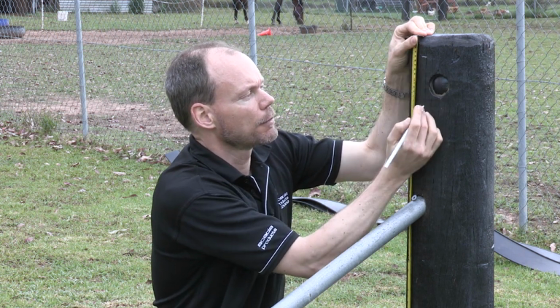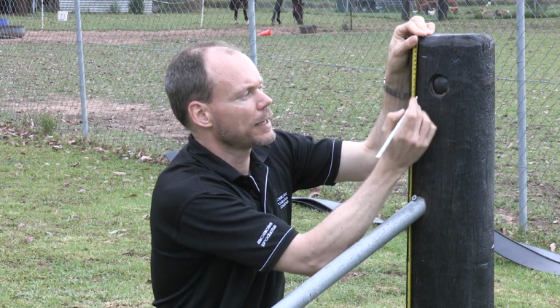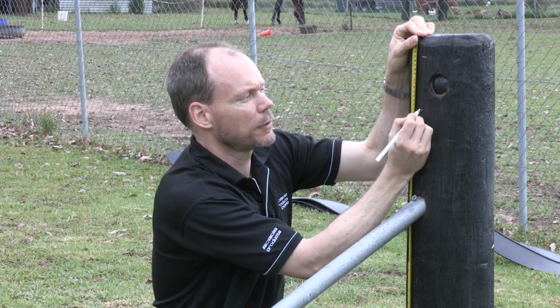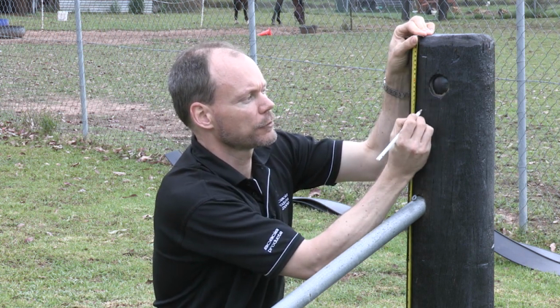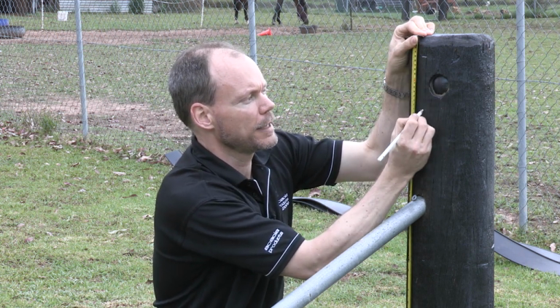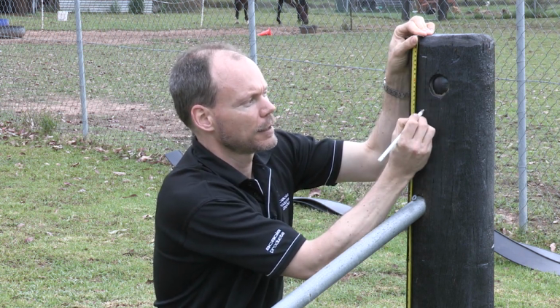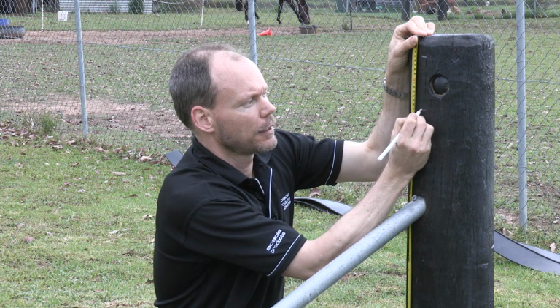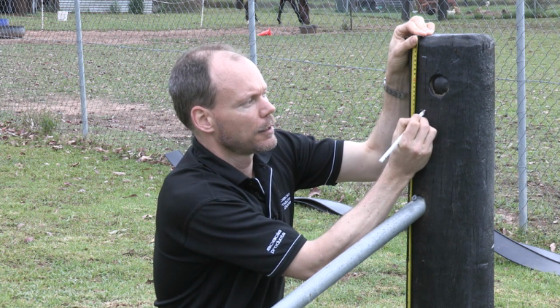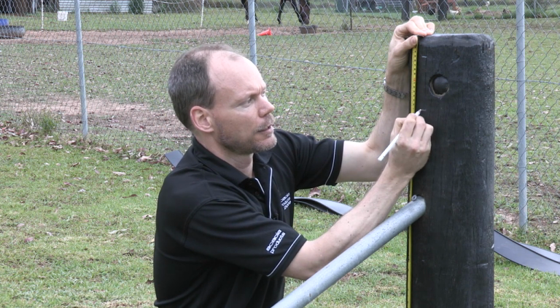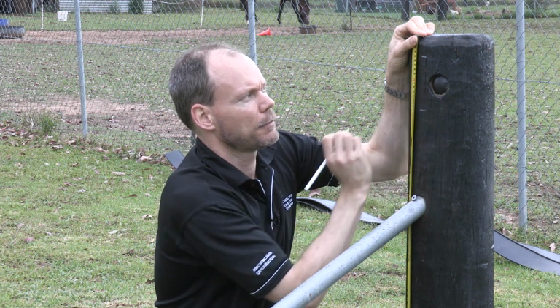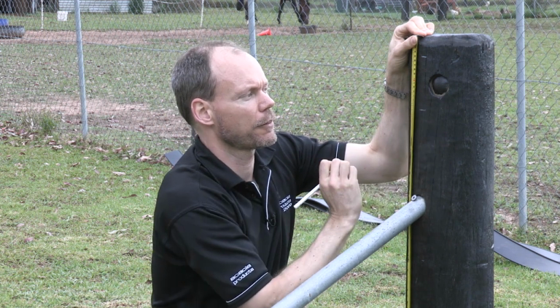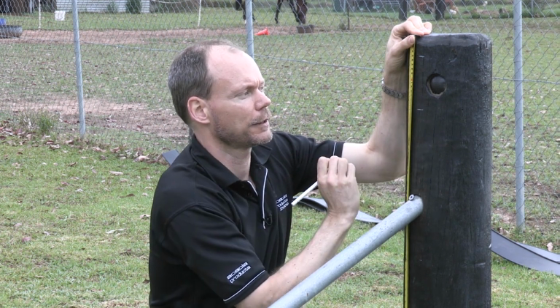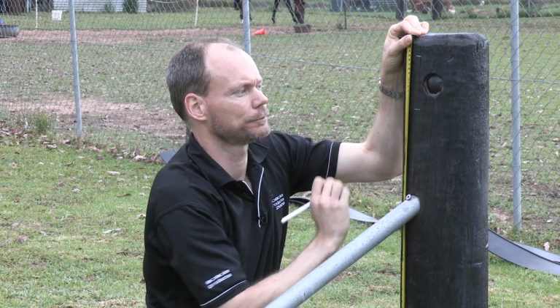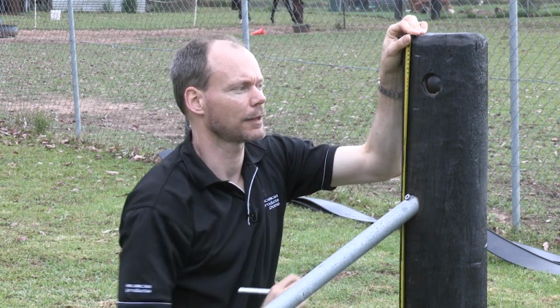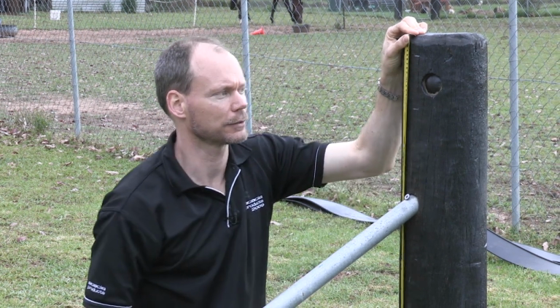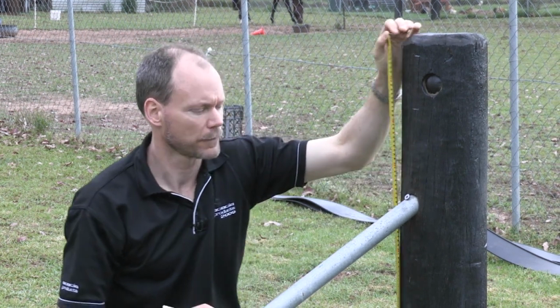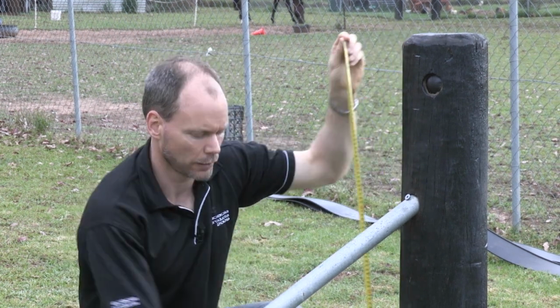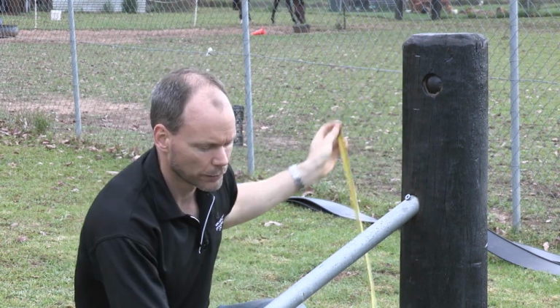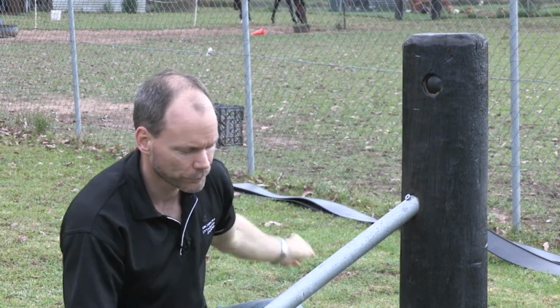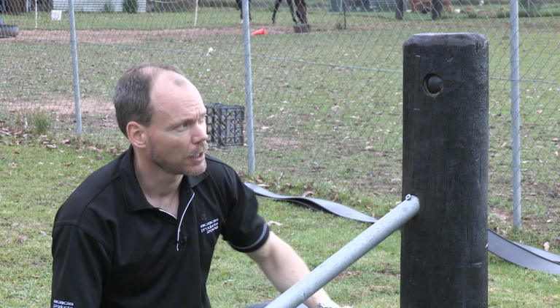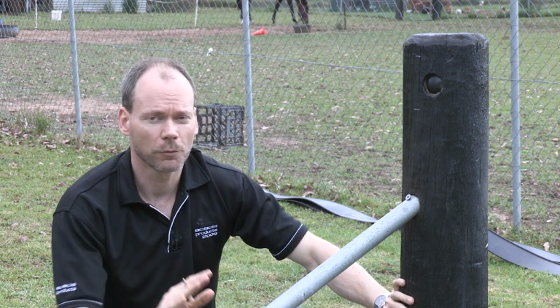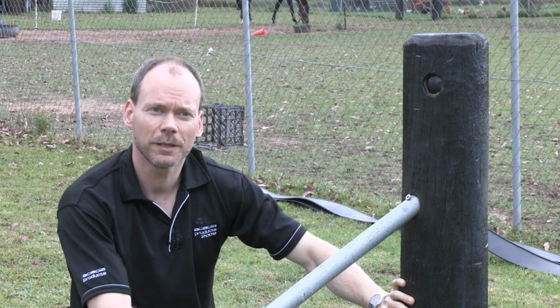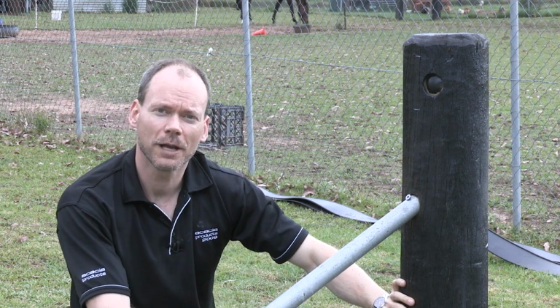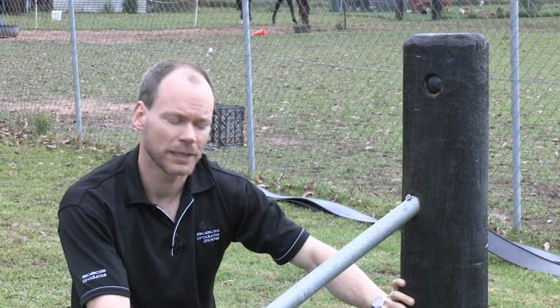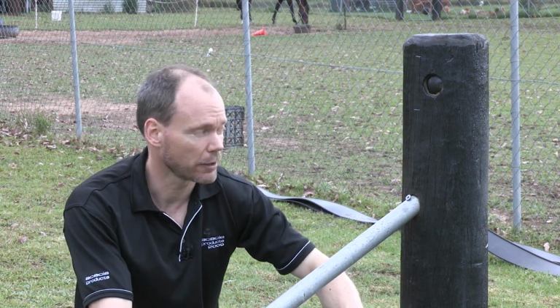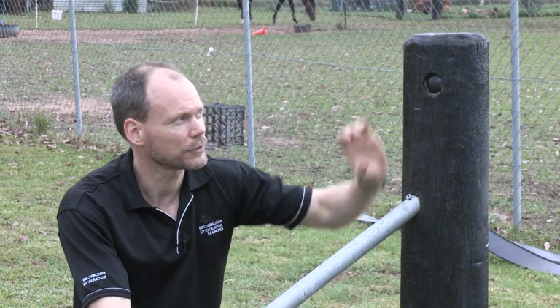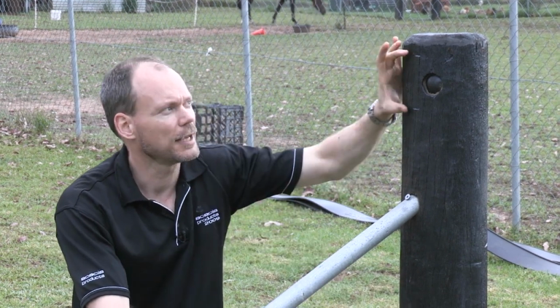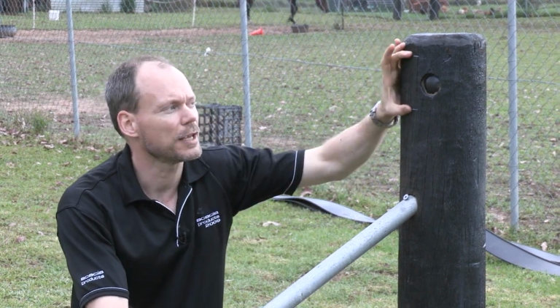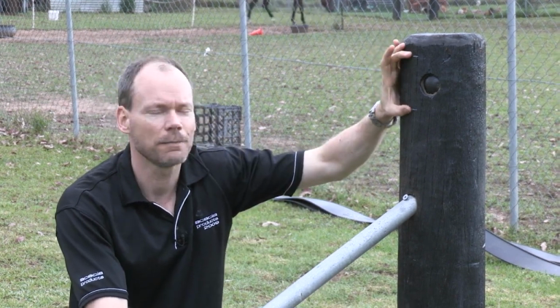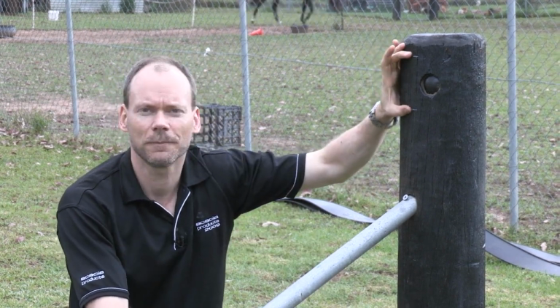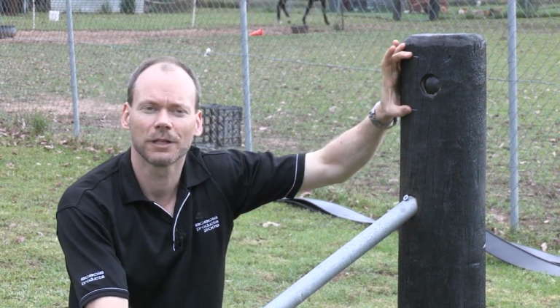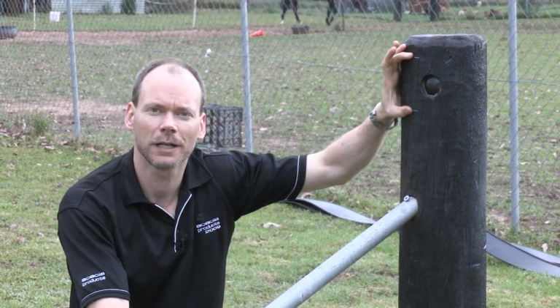Measure down 120 mils from there and make another mark. Now the reason we measure from the inside of the post is this measurement is critical.